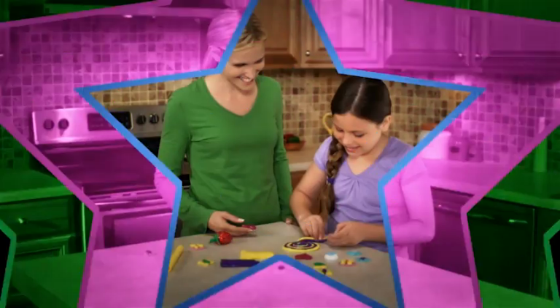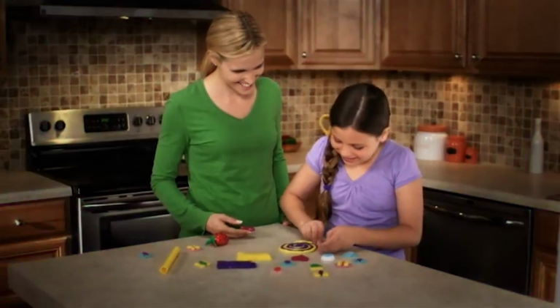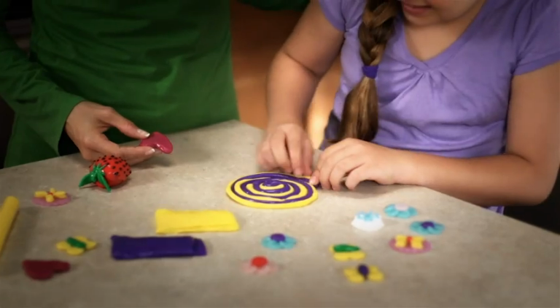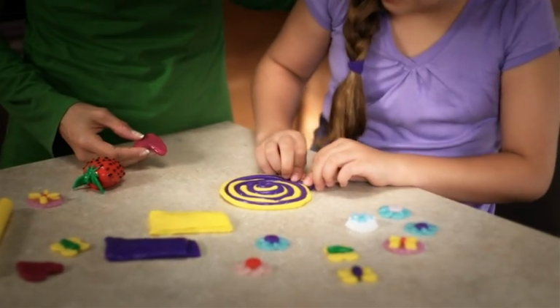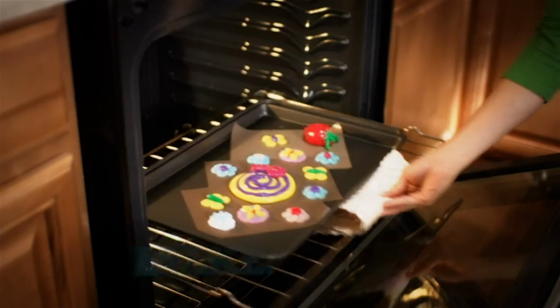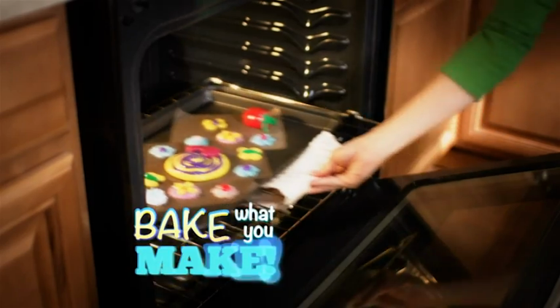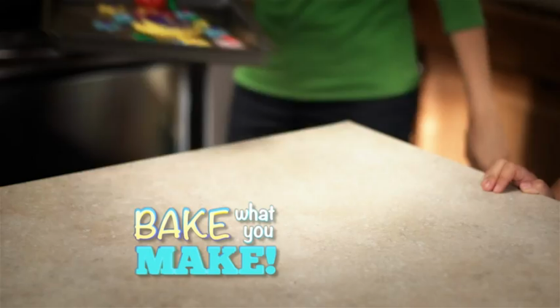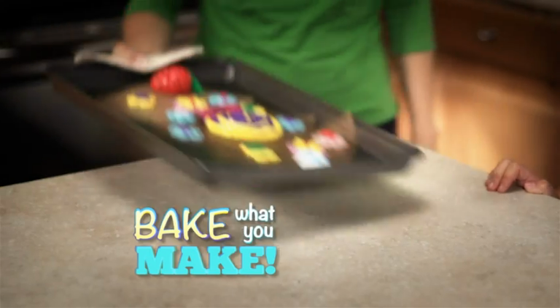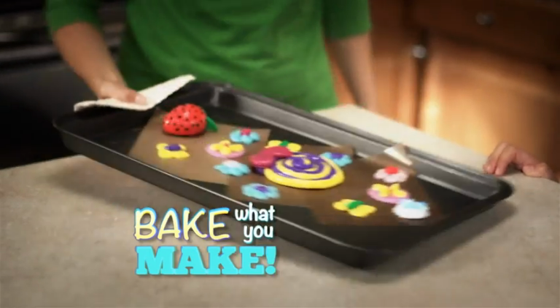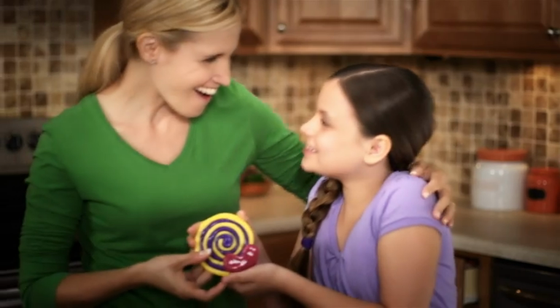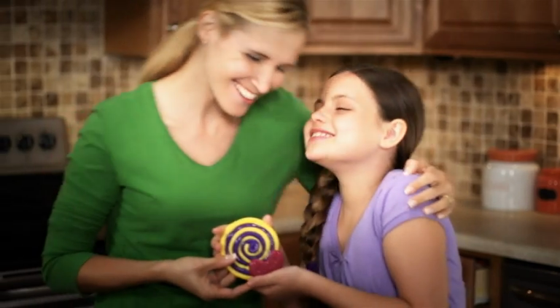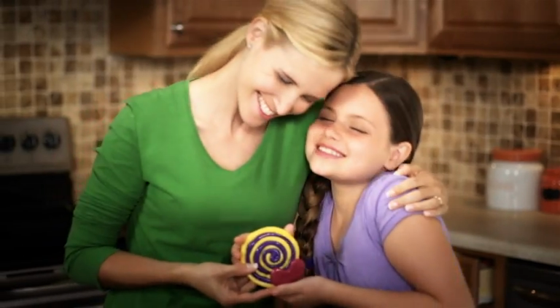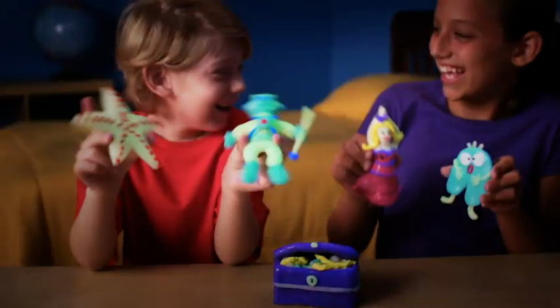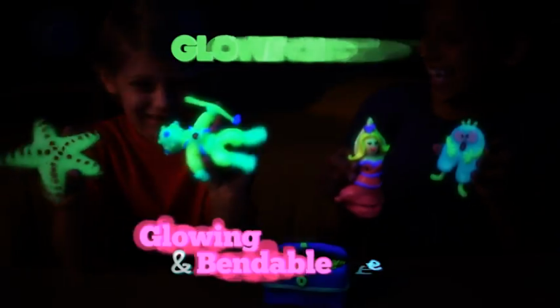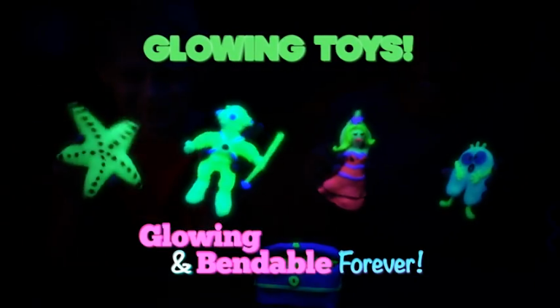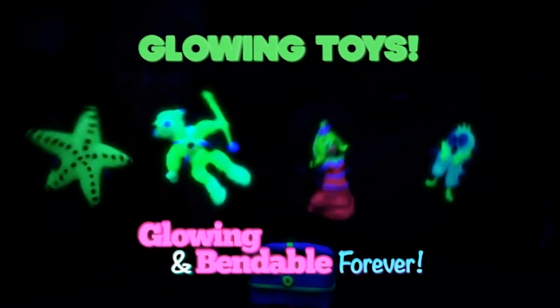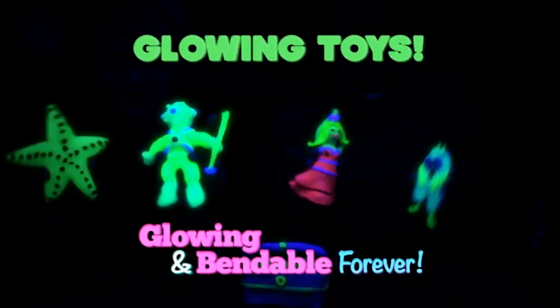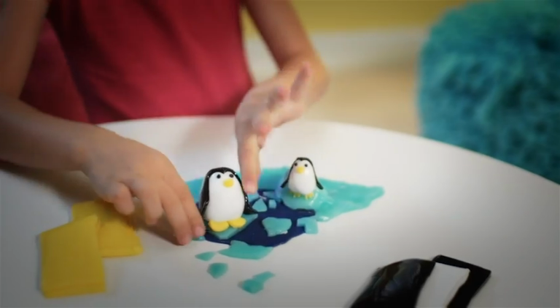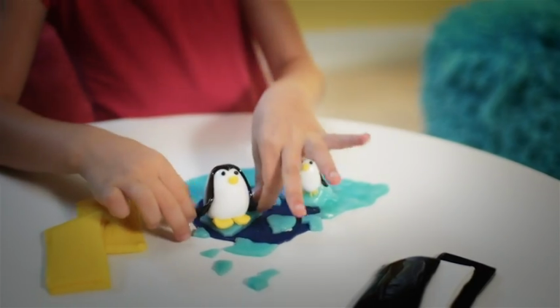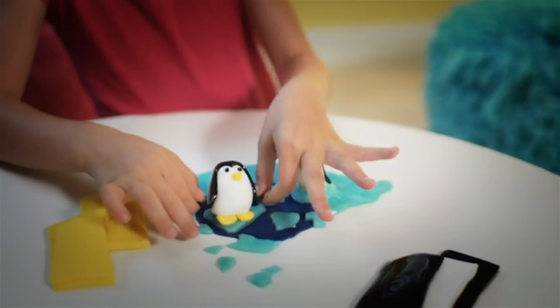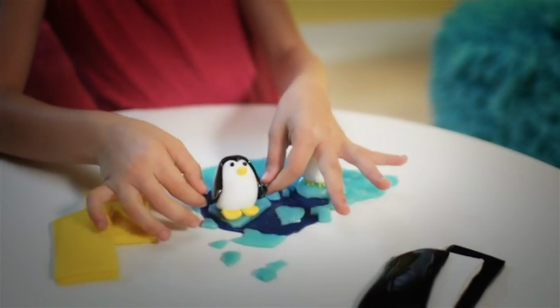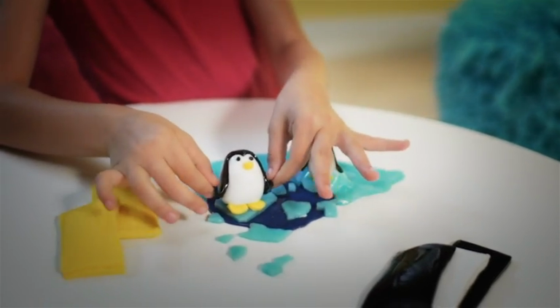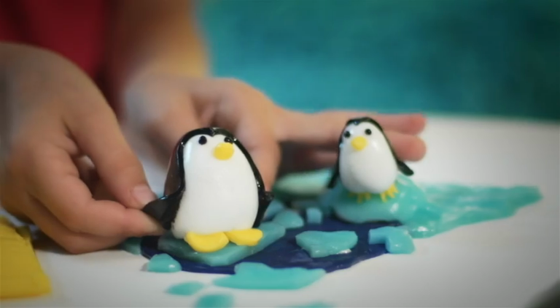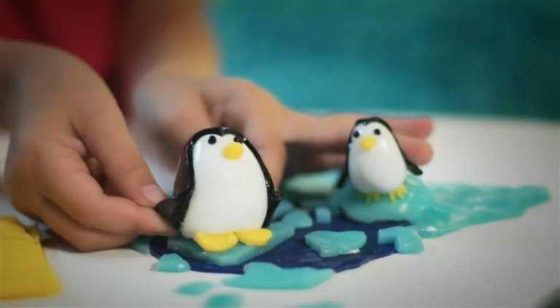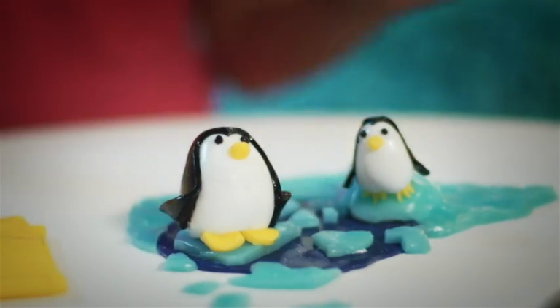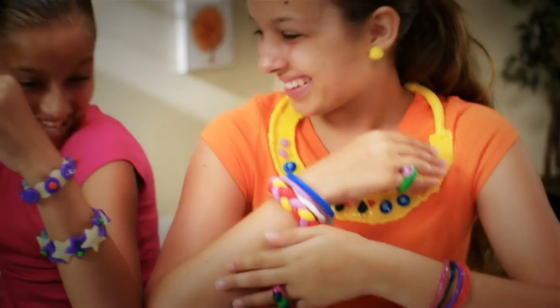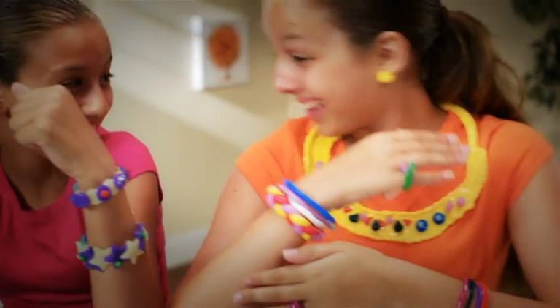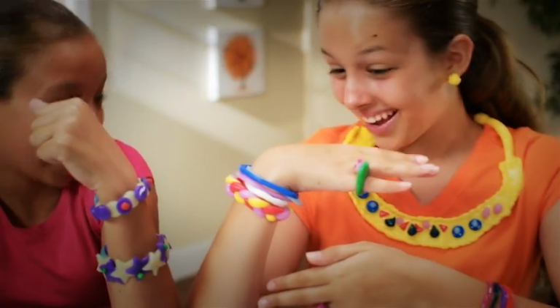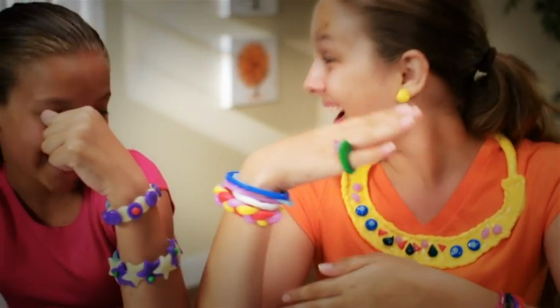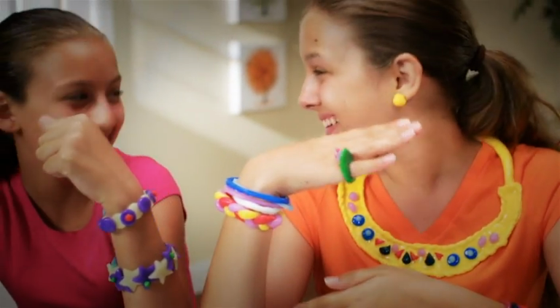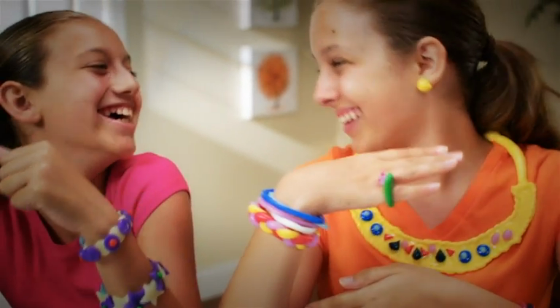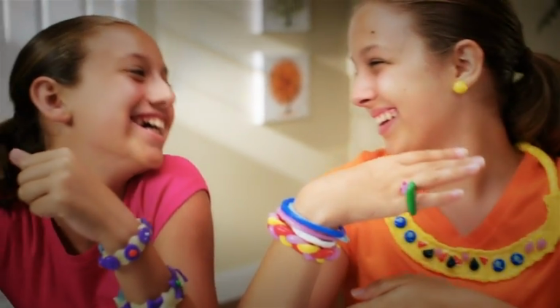And check this out — once you make it, your parents can bake it, and it will stay glowing and bendable forever. Make collectible toy characters that are cute and clever, or shiny jewelry you can wear forever.